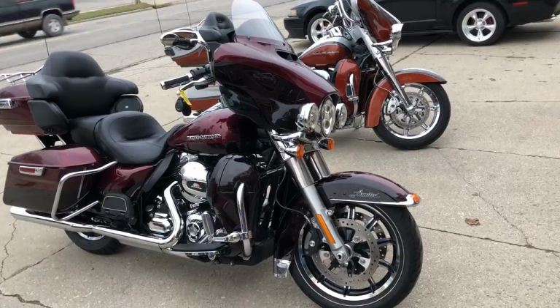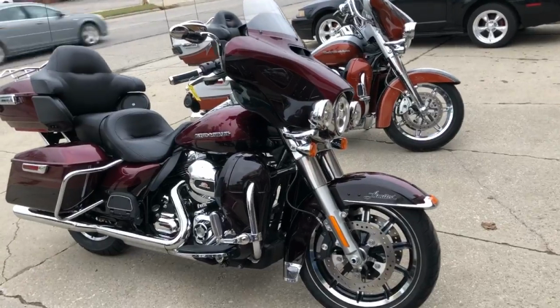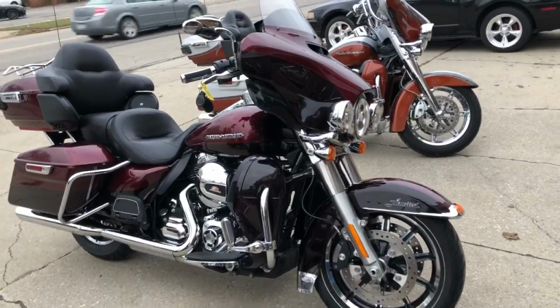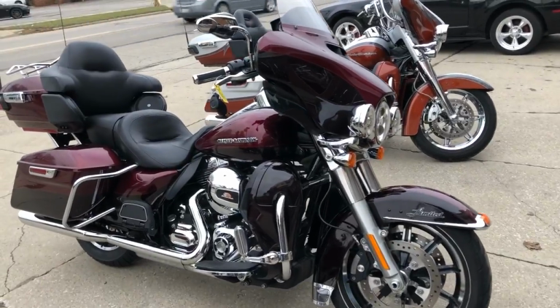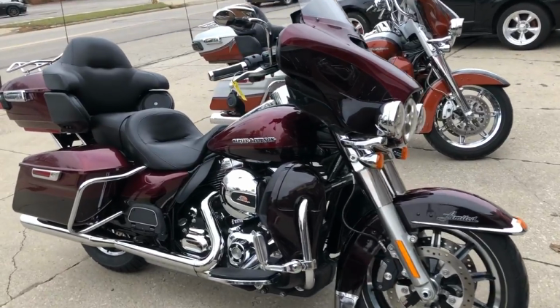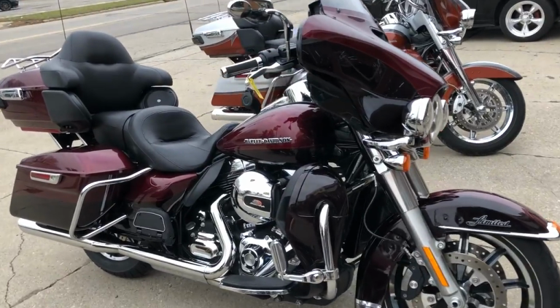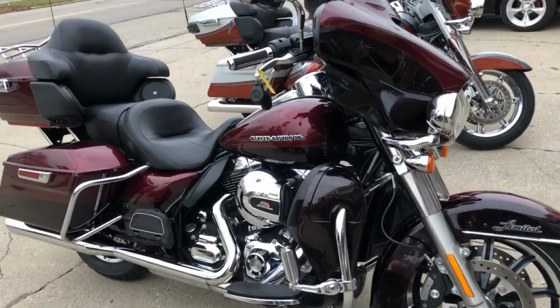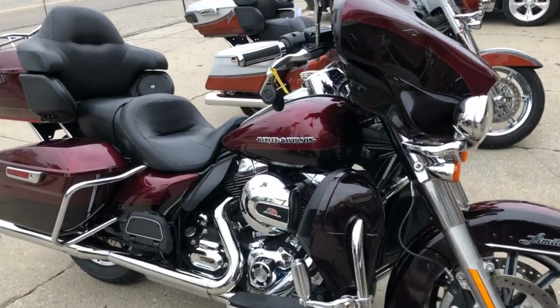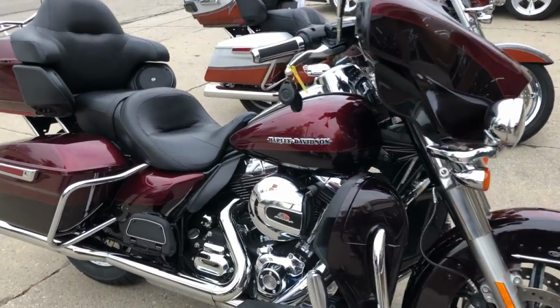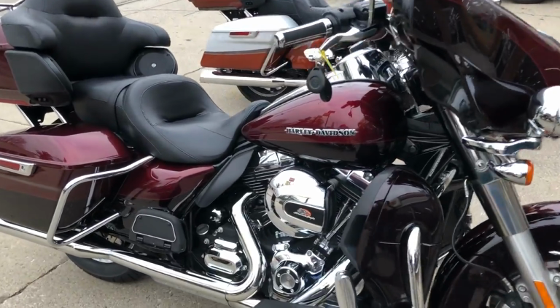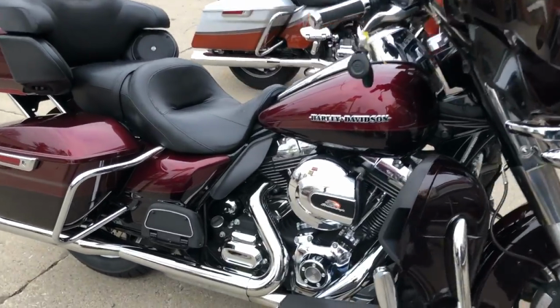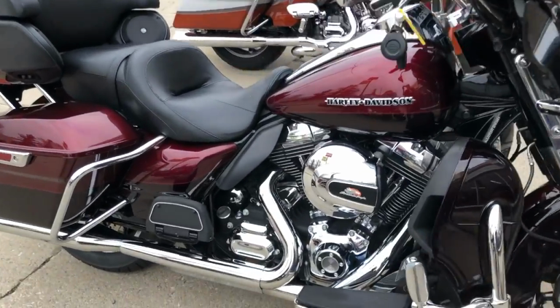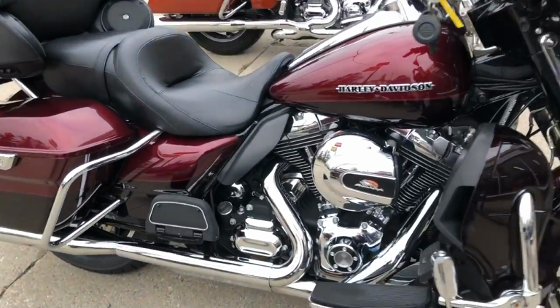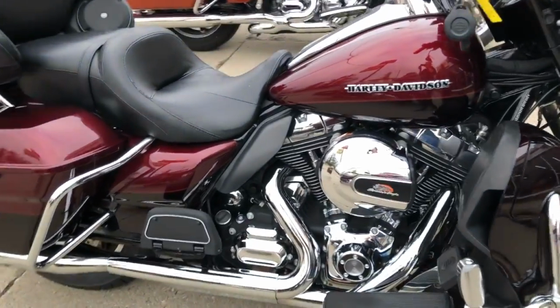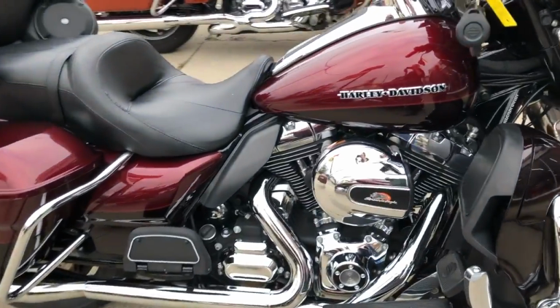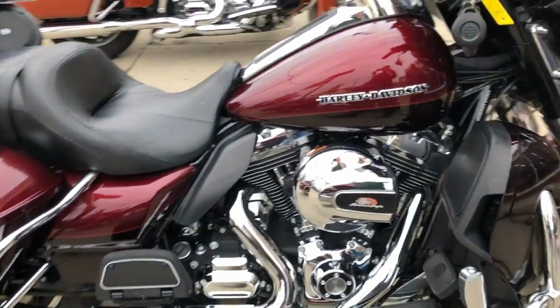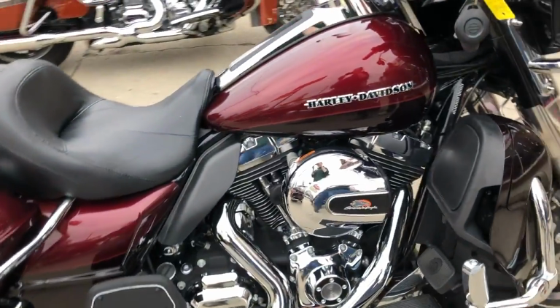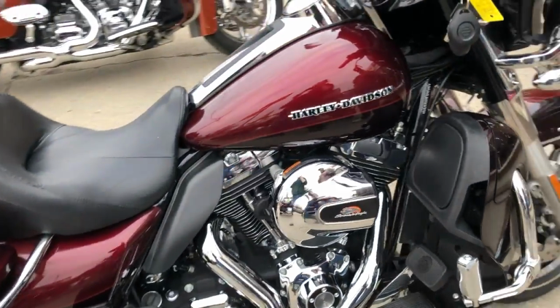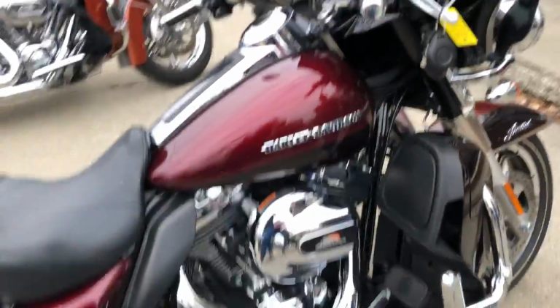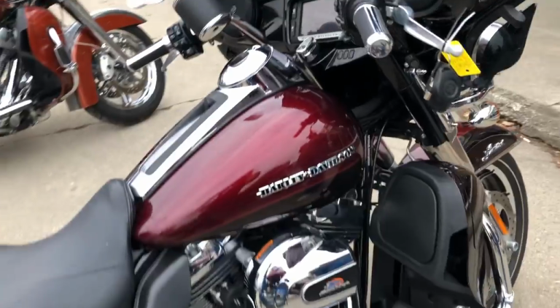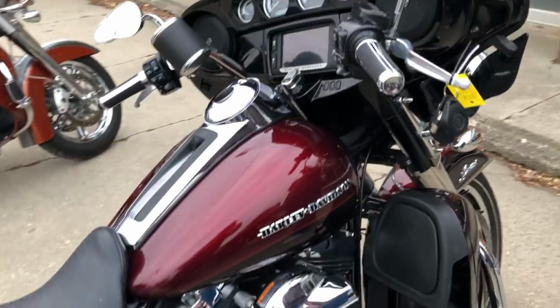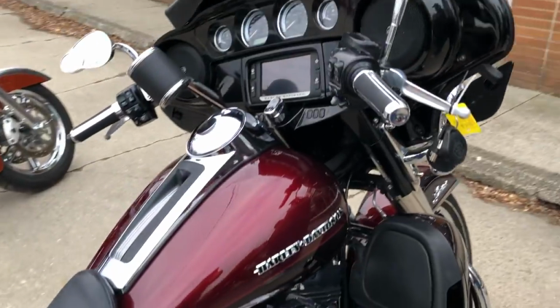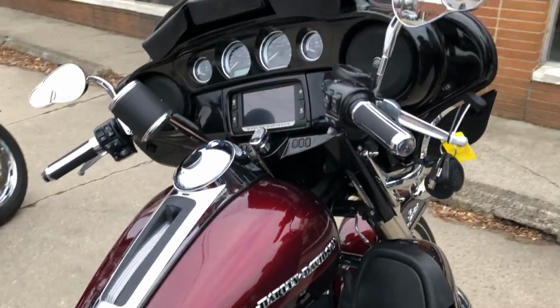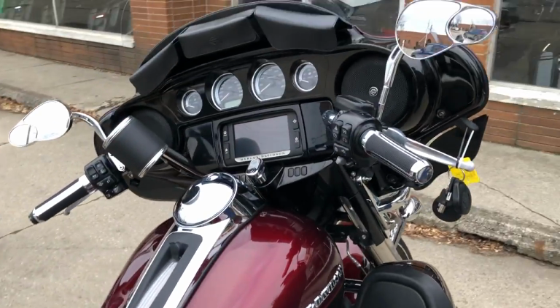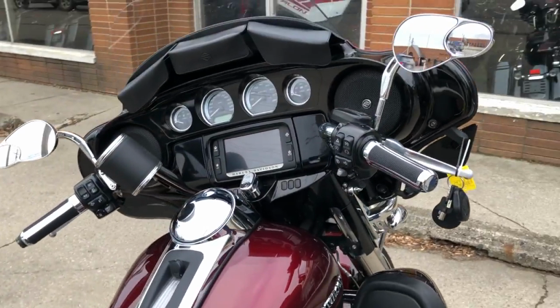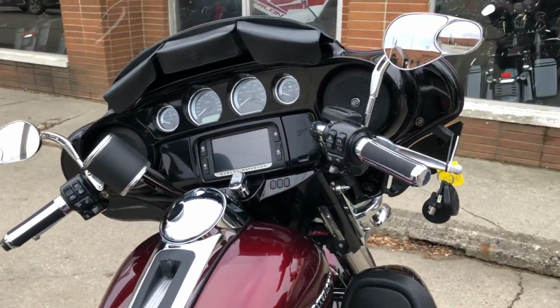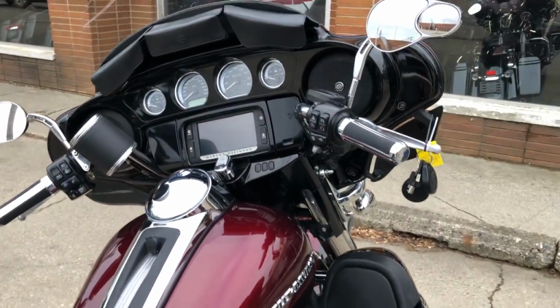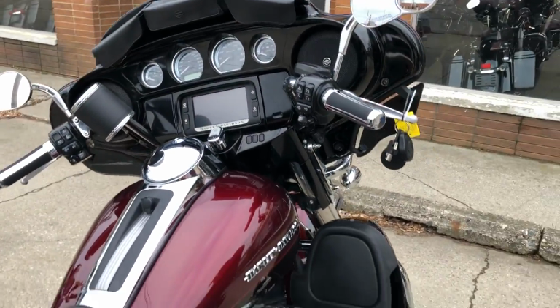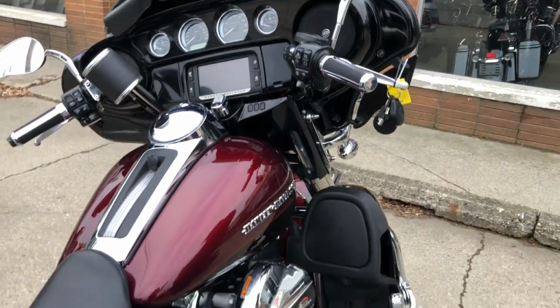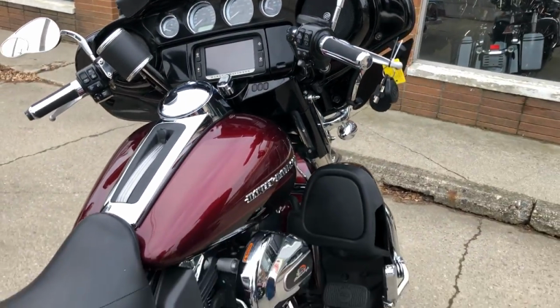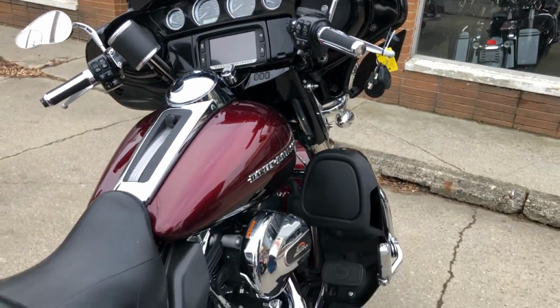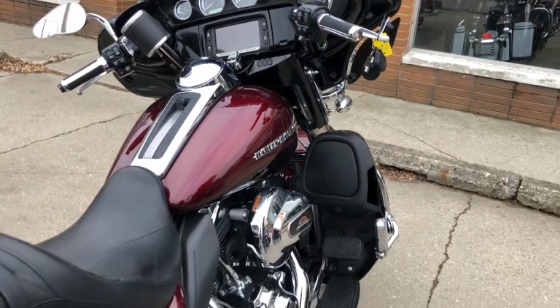Hey guys, KubaPotterSports.com here doing some videos on some bikes that just came in. This one here is a 2014 Ultra Limited for sale.